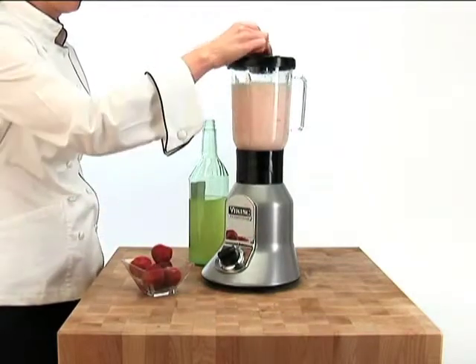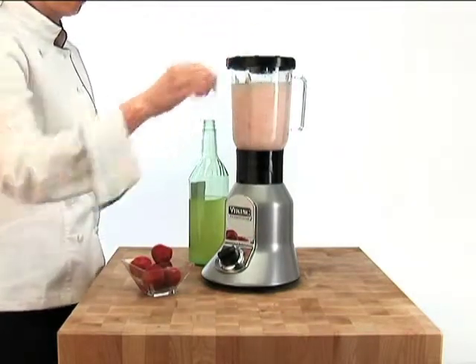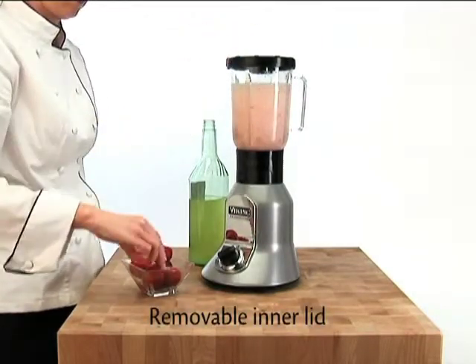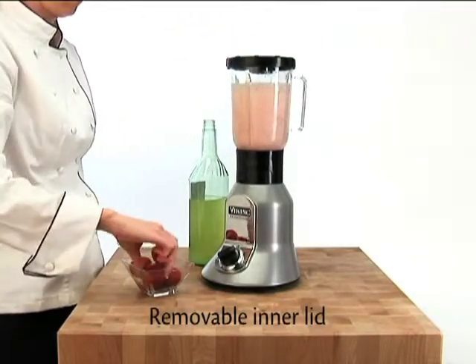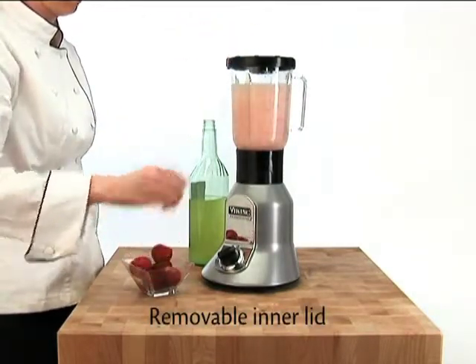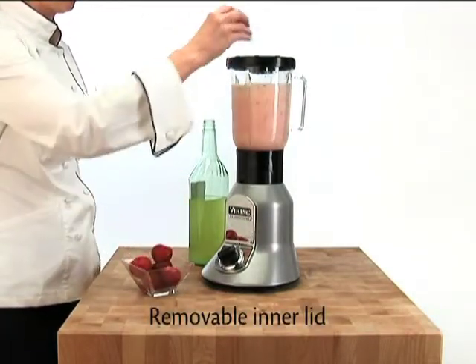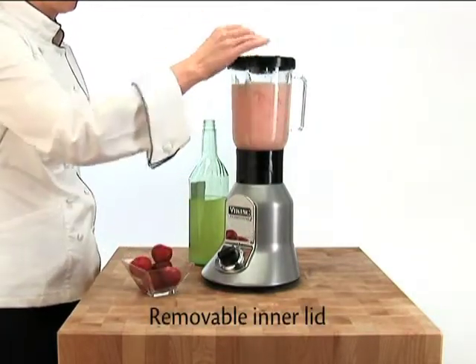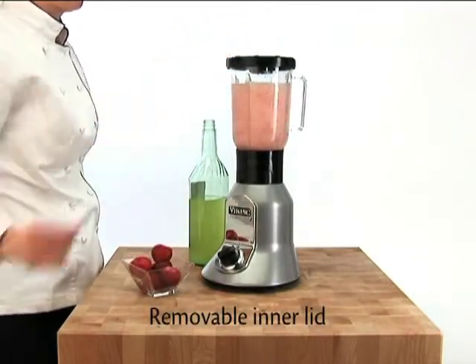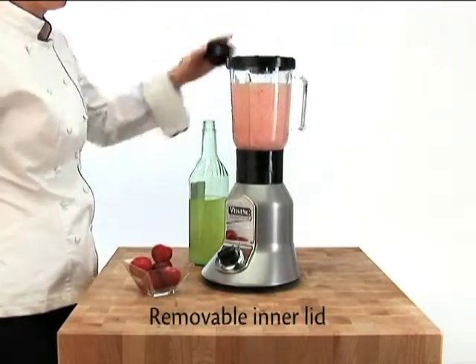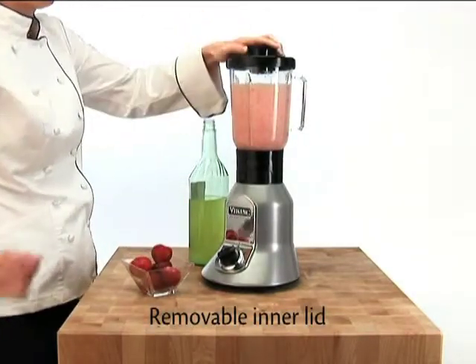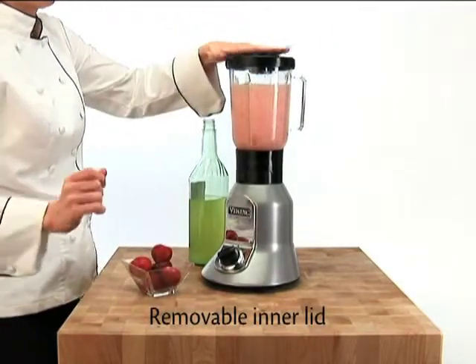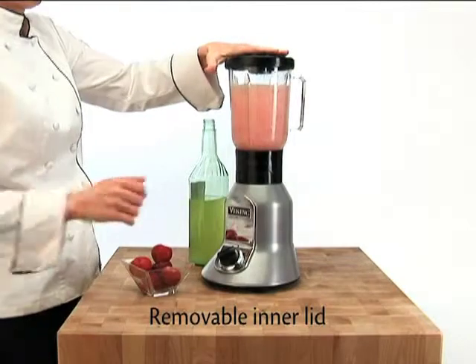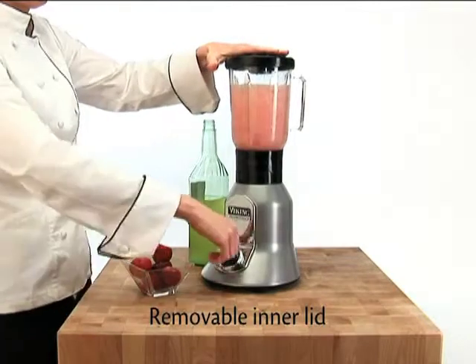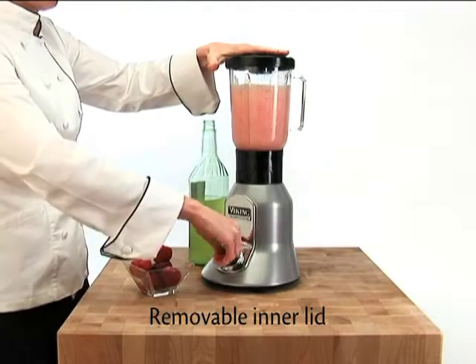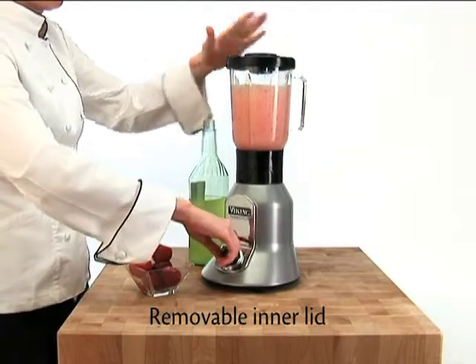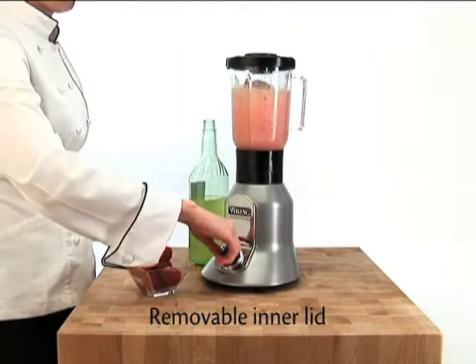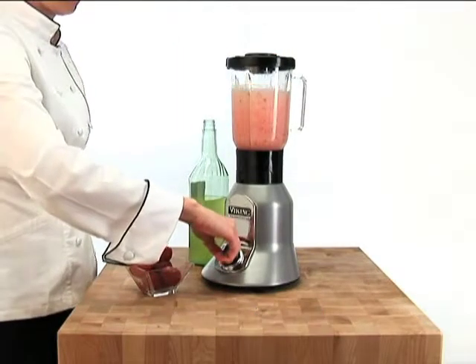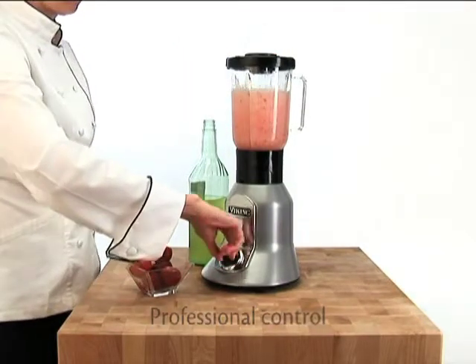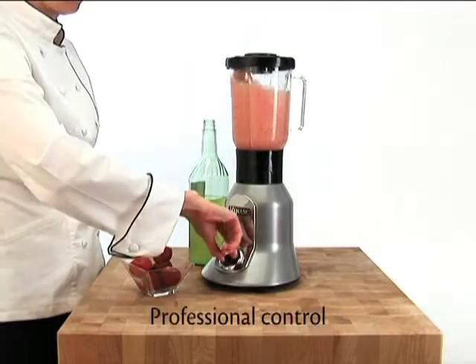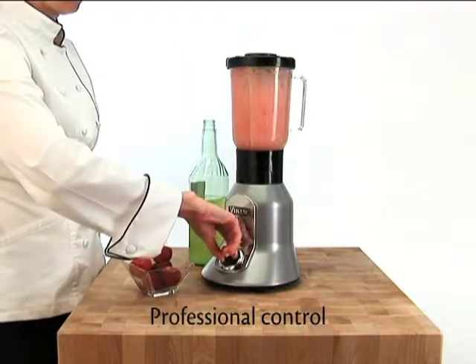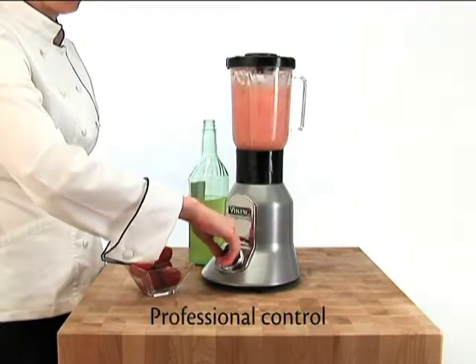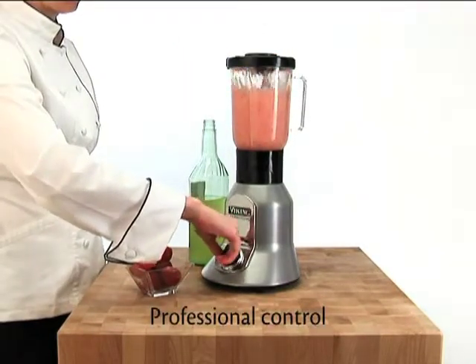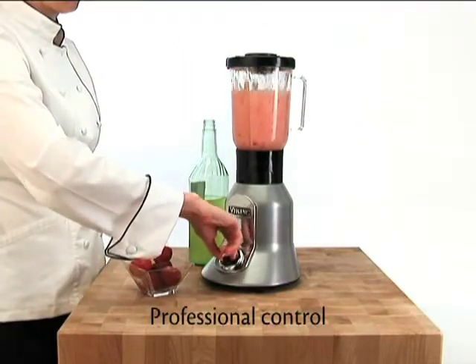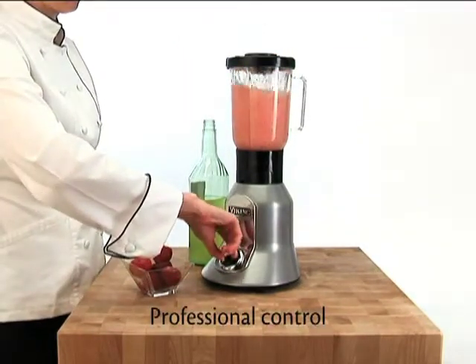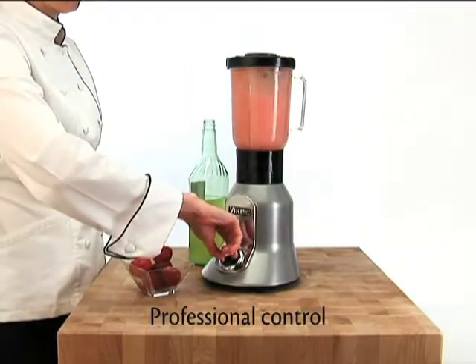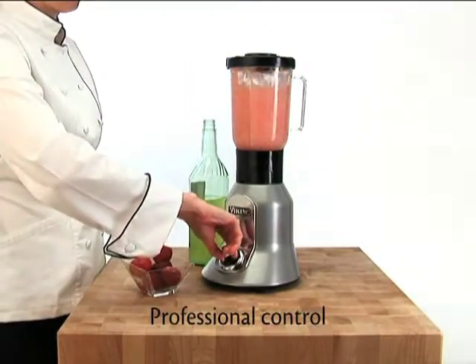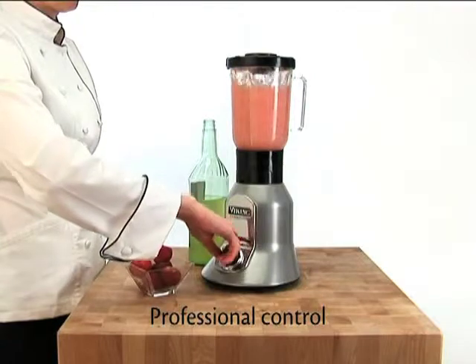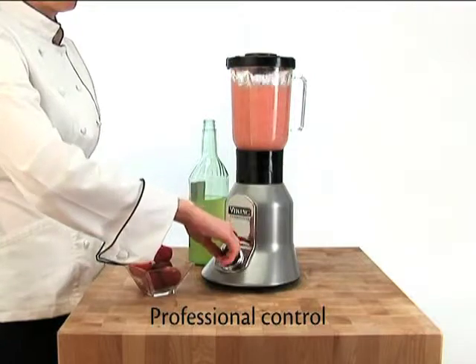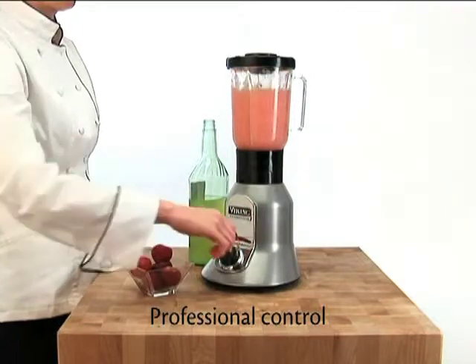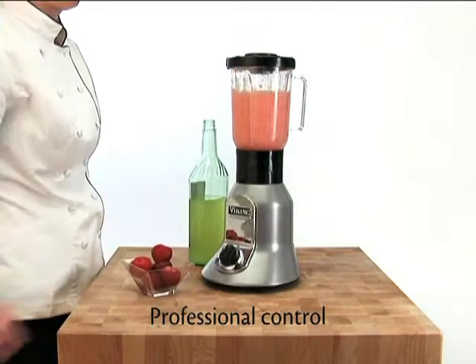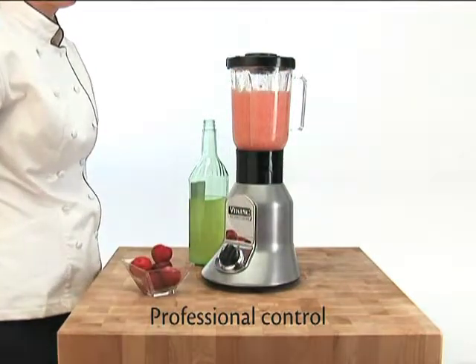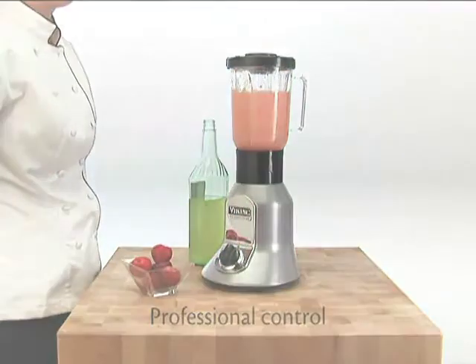The removable inner lid provides quick, easy and safe access to the jar while blending. A professional style knob offers streamlined control of two speeds and pulse function.